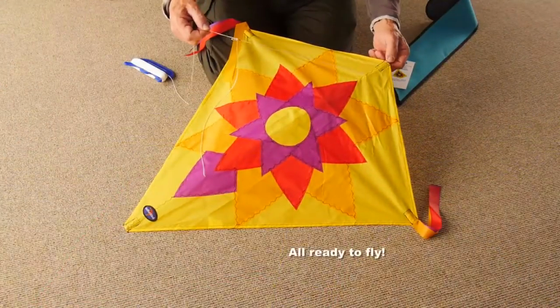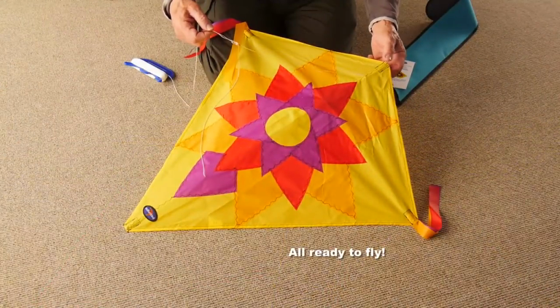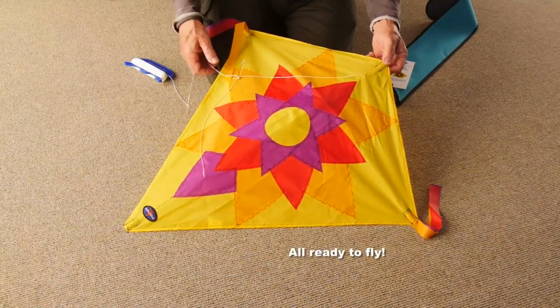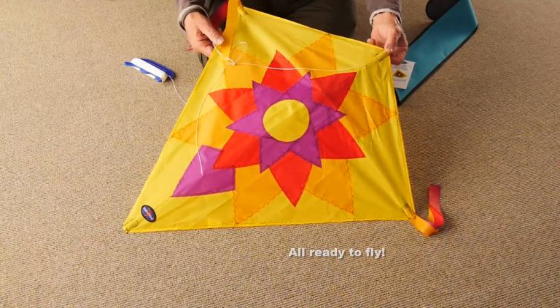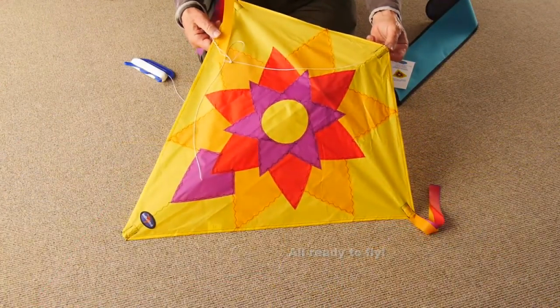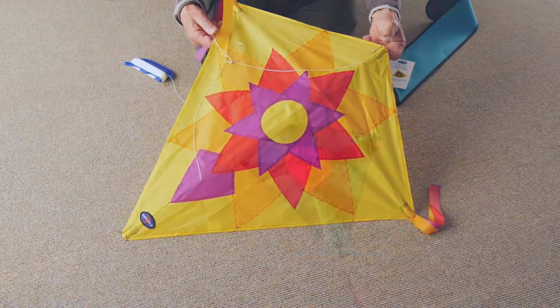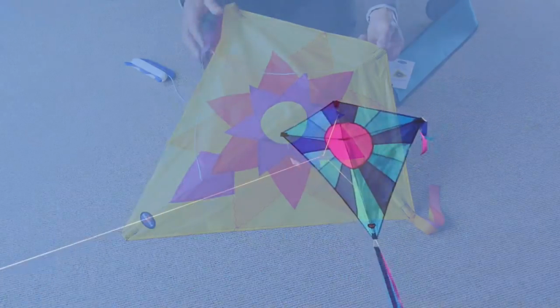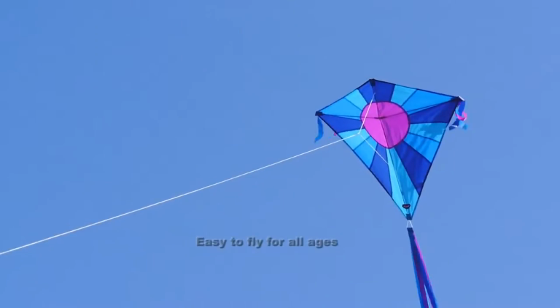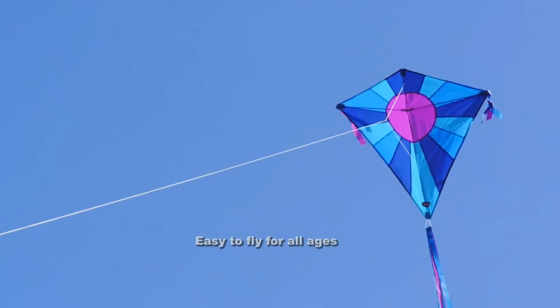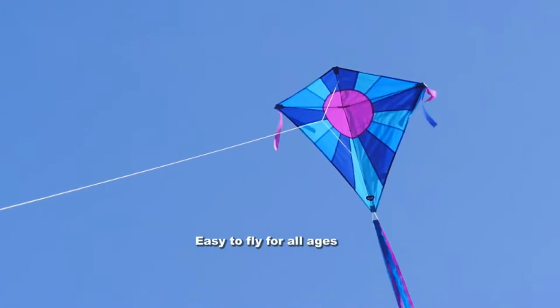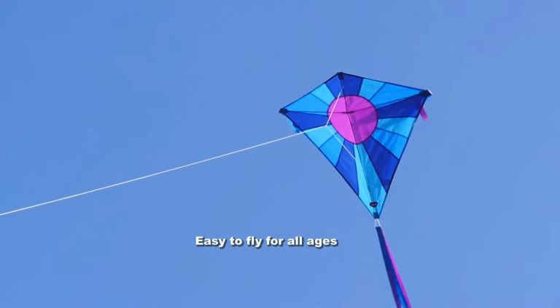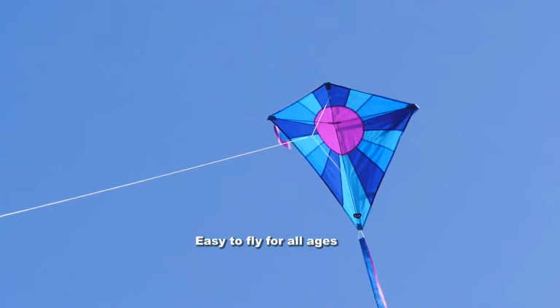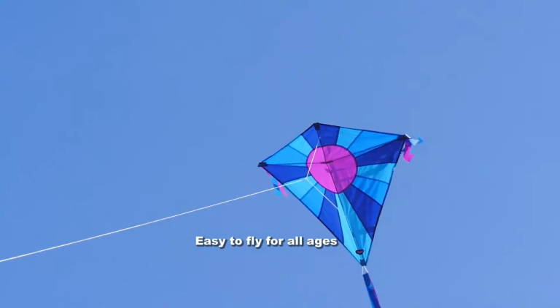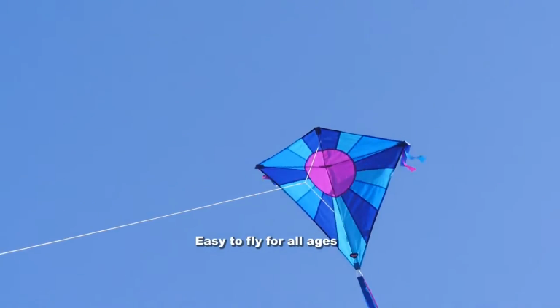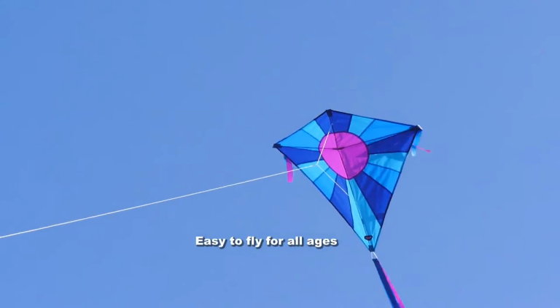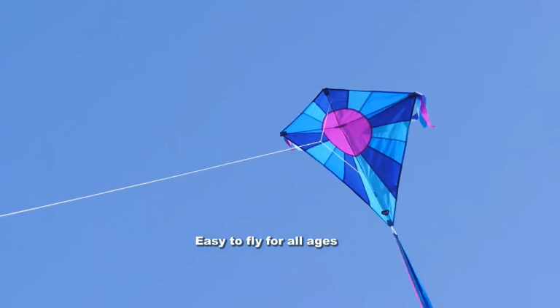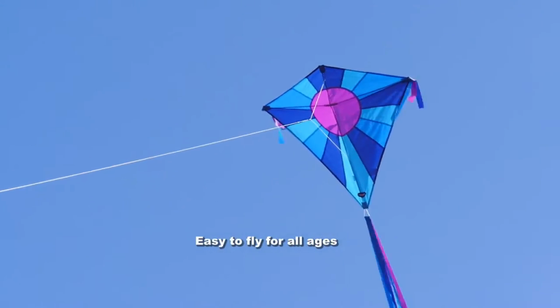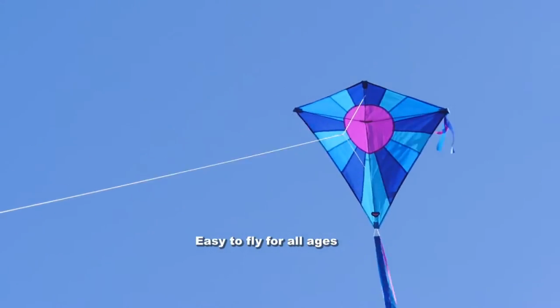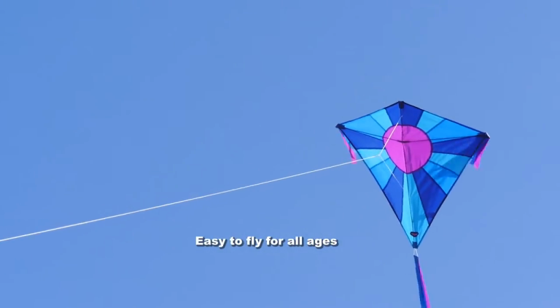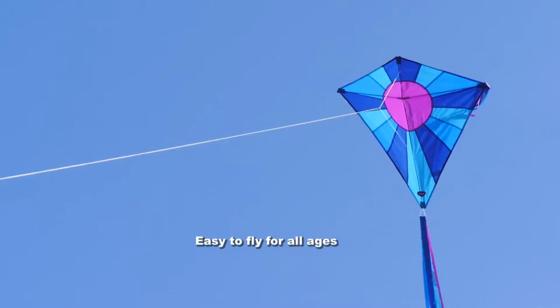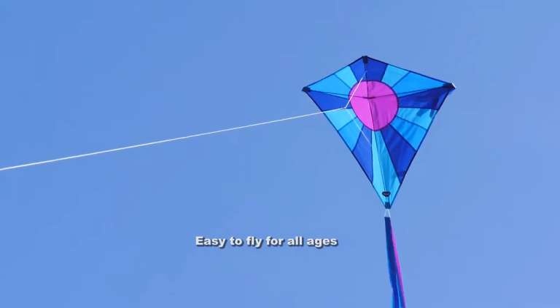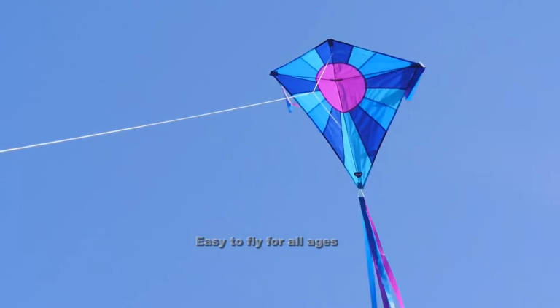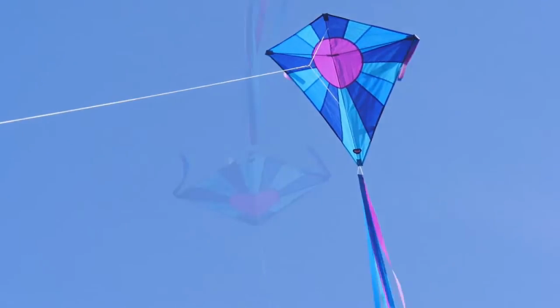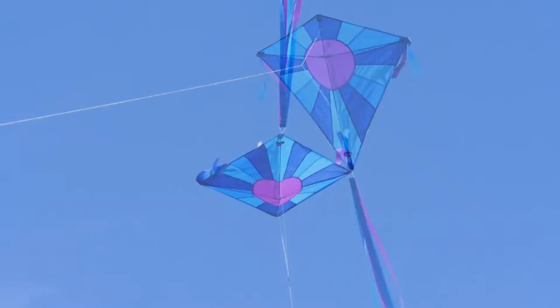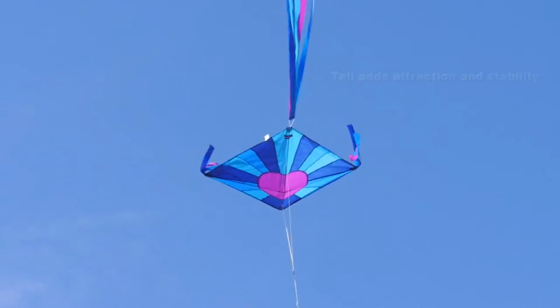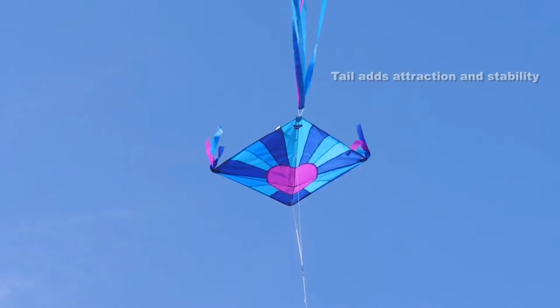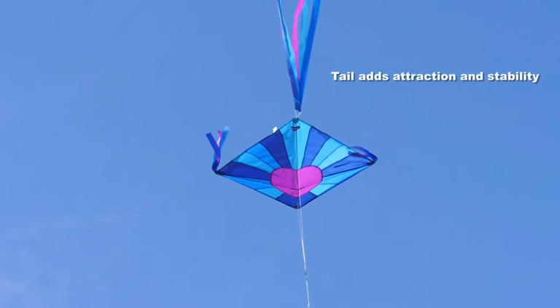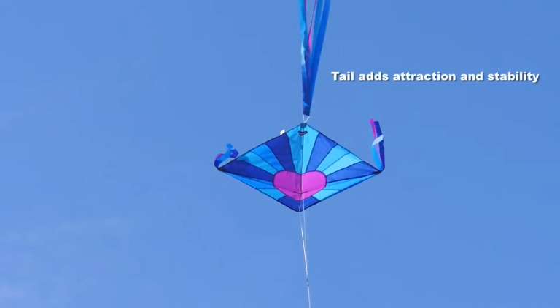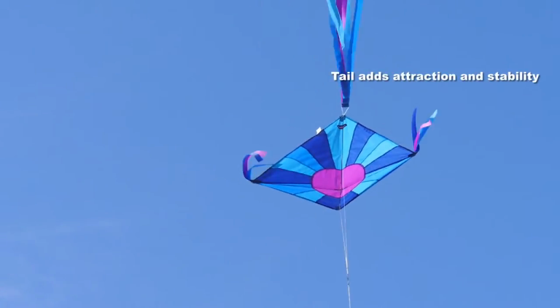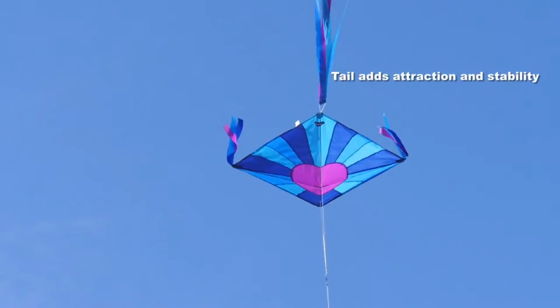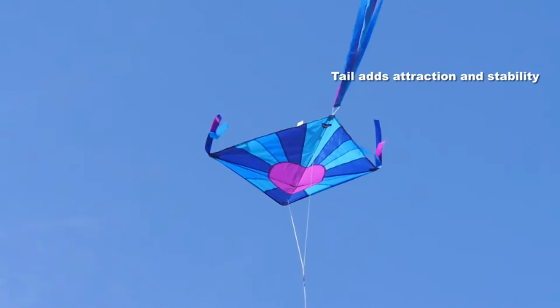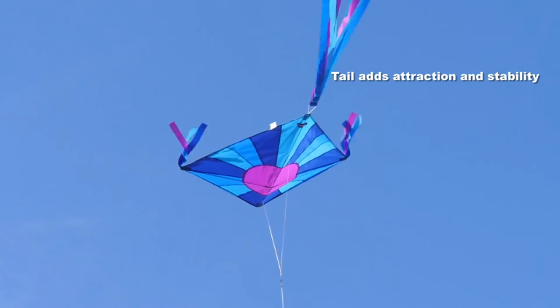So there you are, all ready to go — beautiful kite. These kites are very easy to fly for any age, child or adult, and the tail as well as looking very attractive adds a lot to the stability.